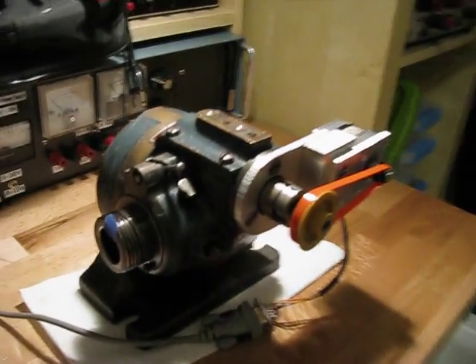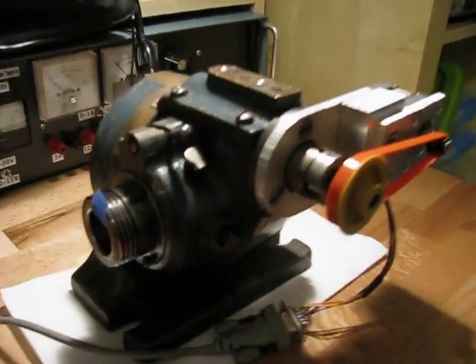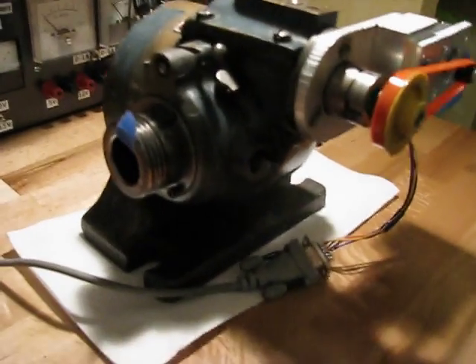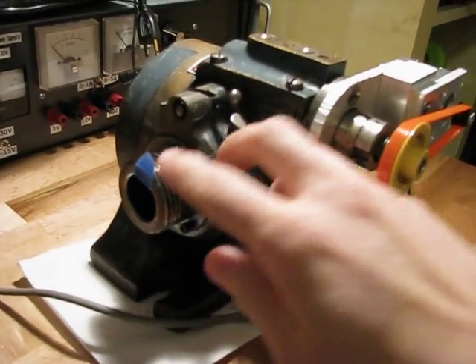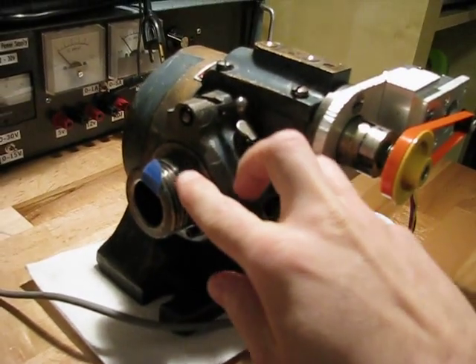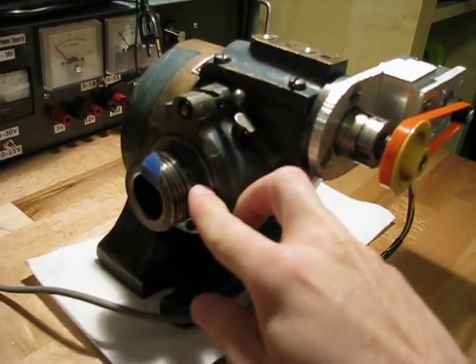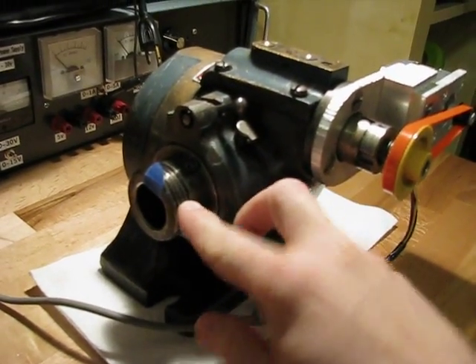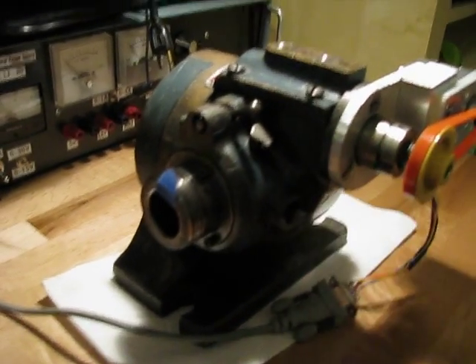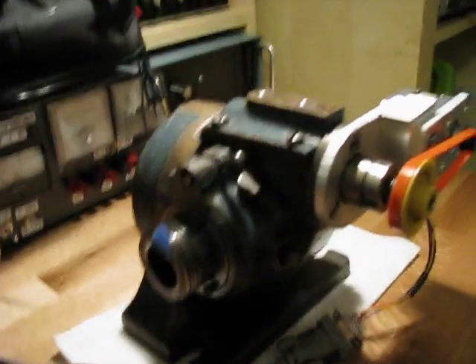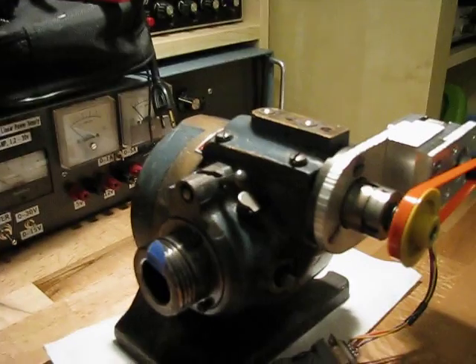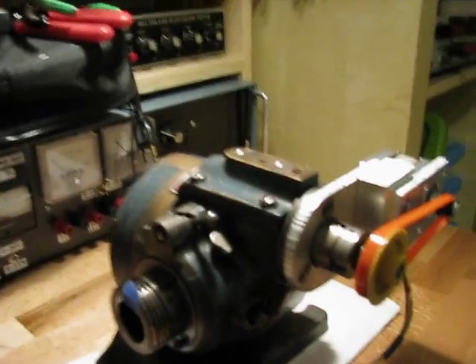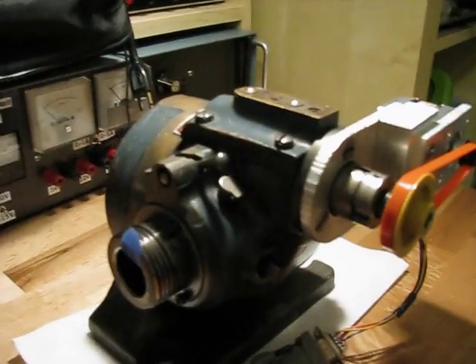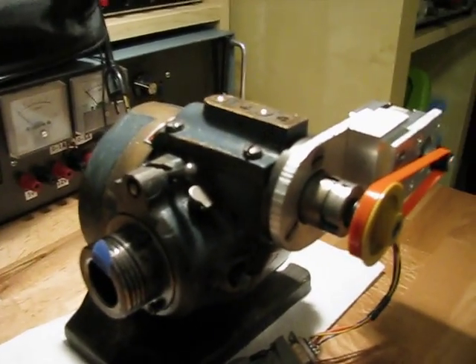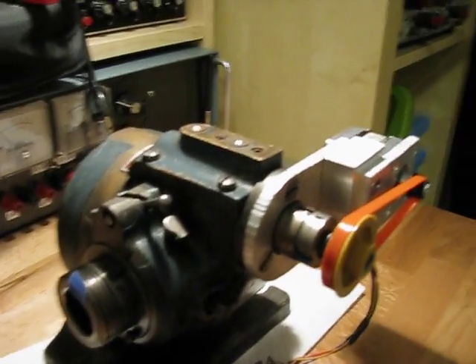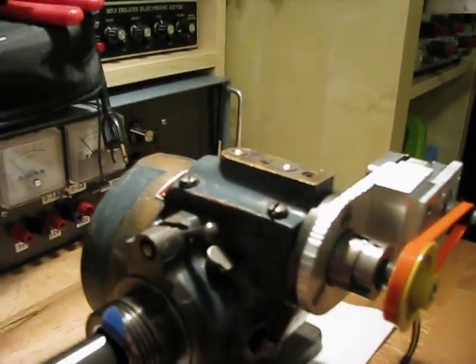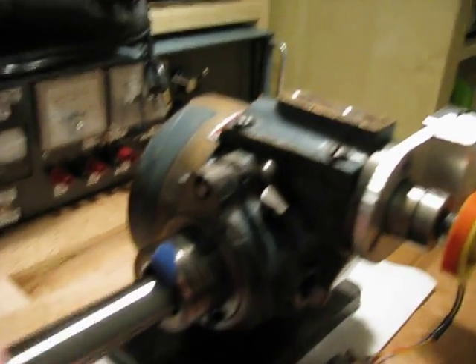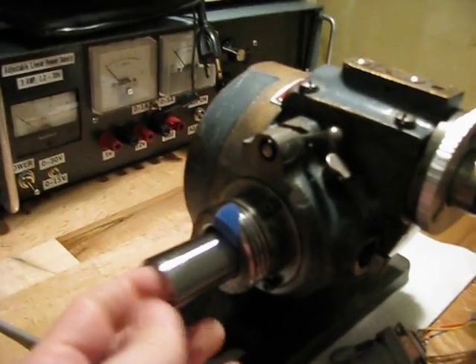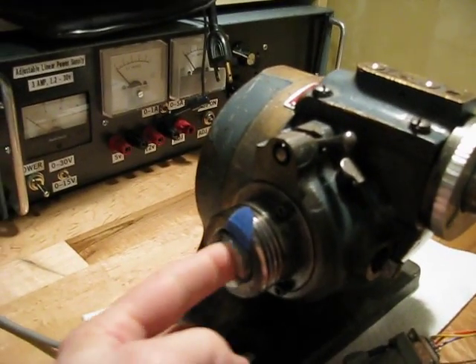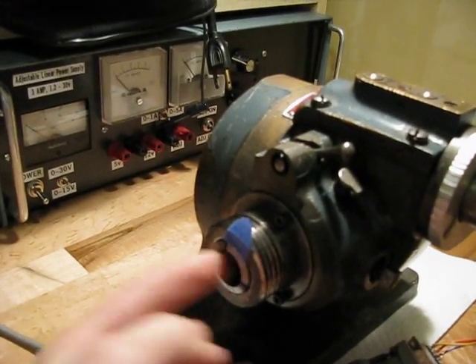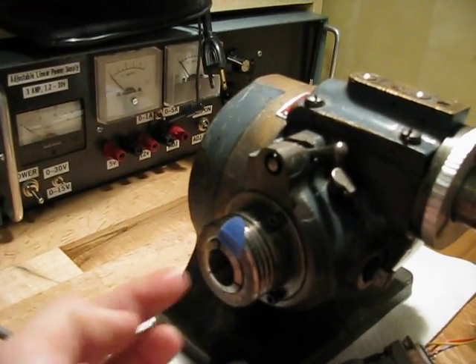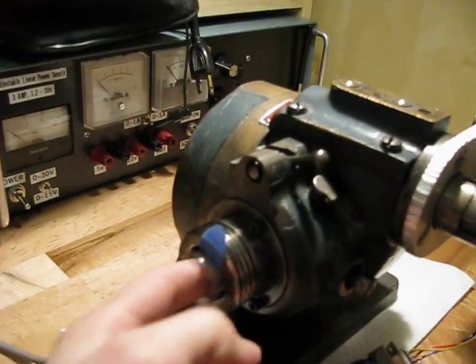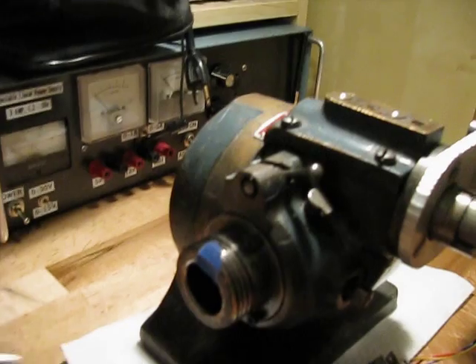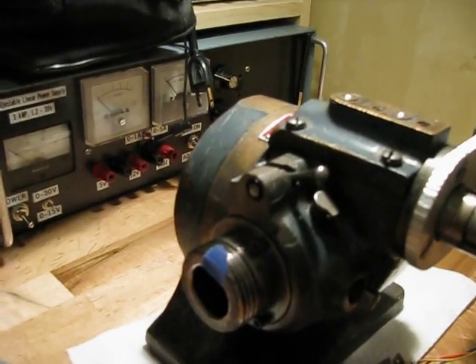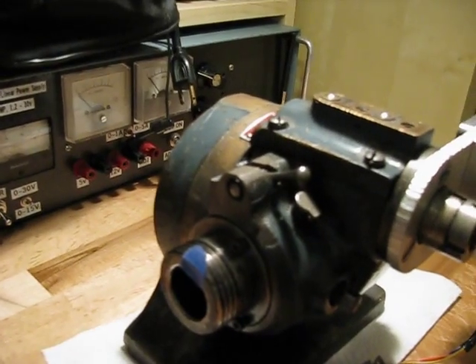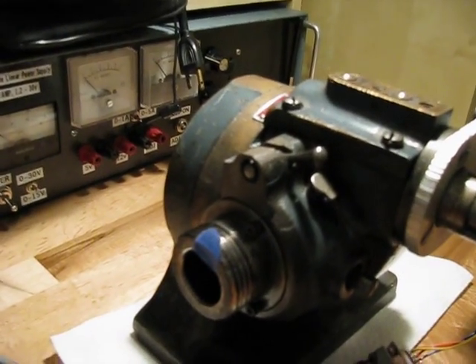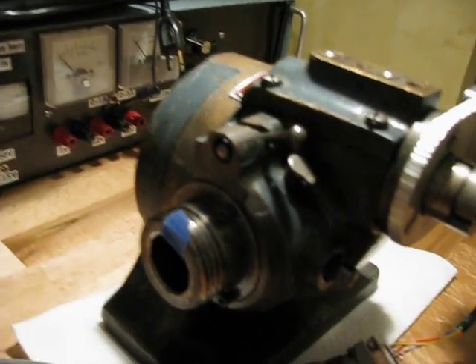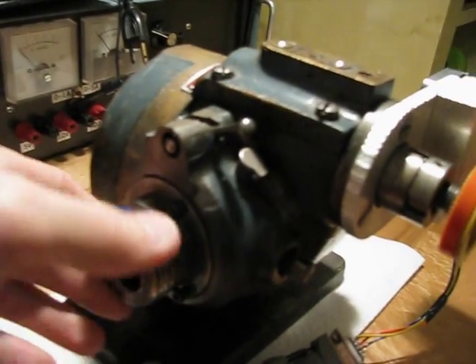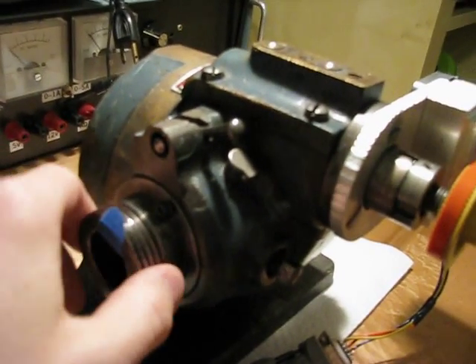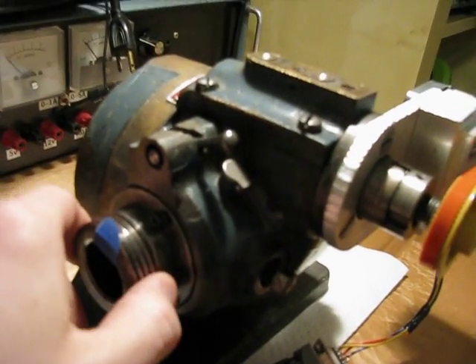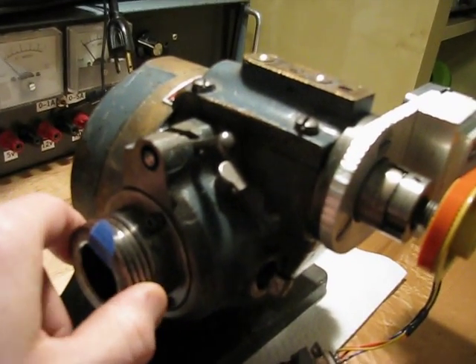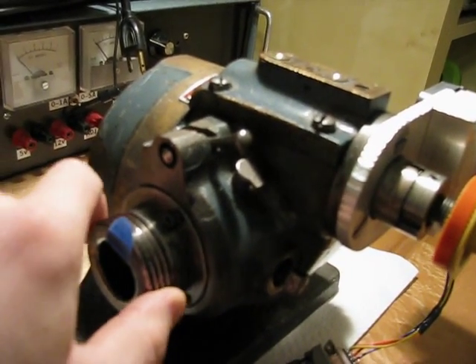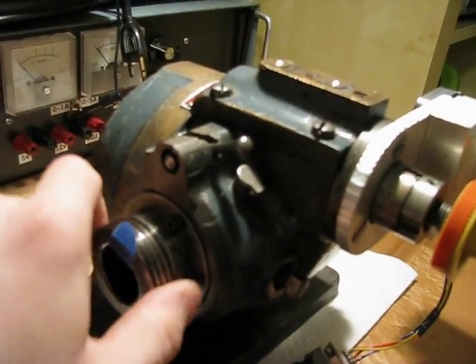There's a spindle here, and it's got a taper inside that will accept a collet. There's threads on here that will take a lathe chuck, and there's also some screws here so that you can mount your own kind of work pieces.